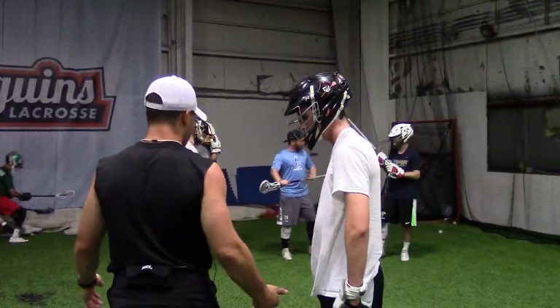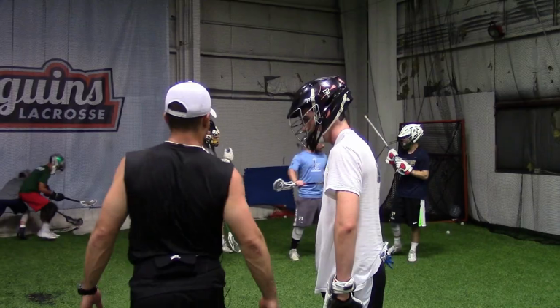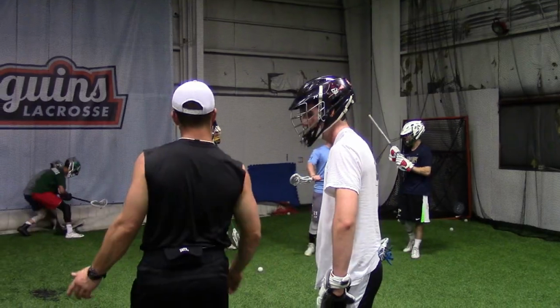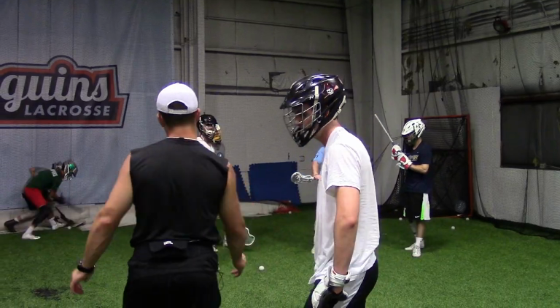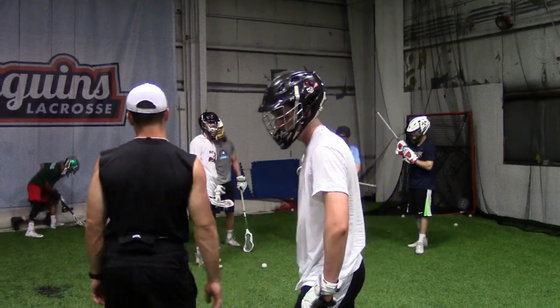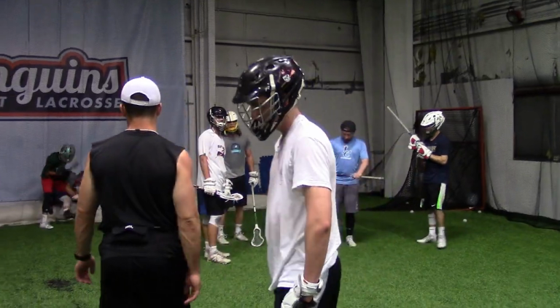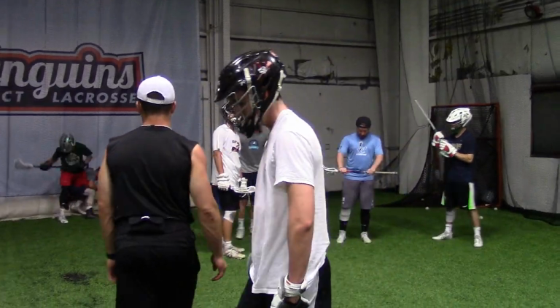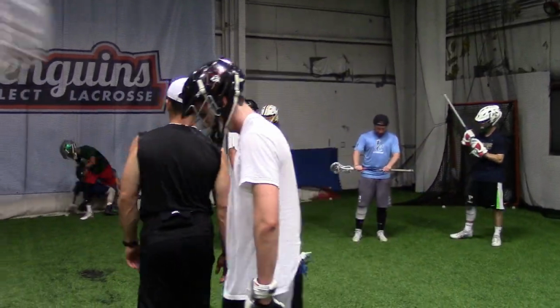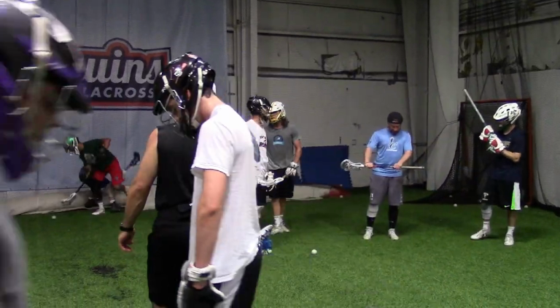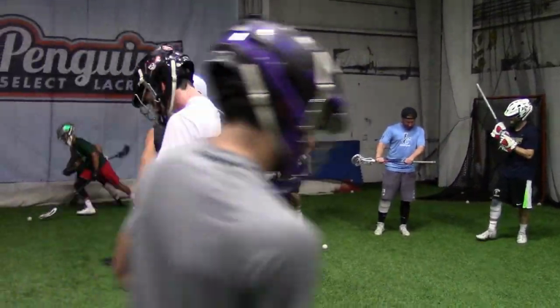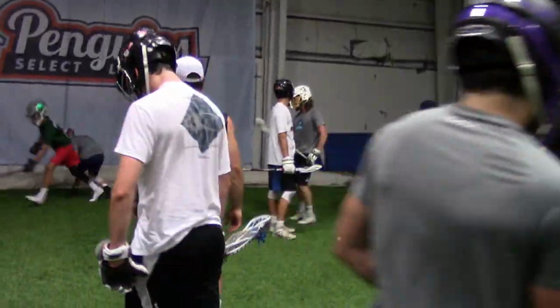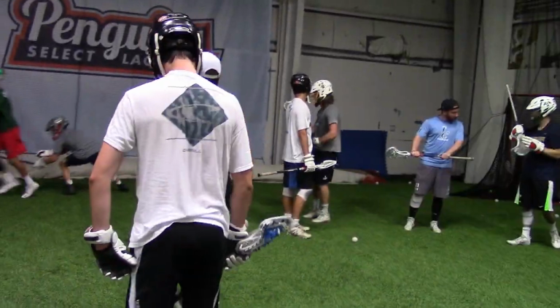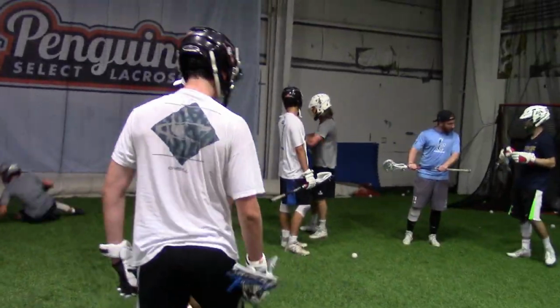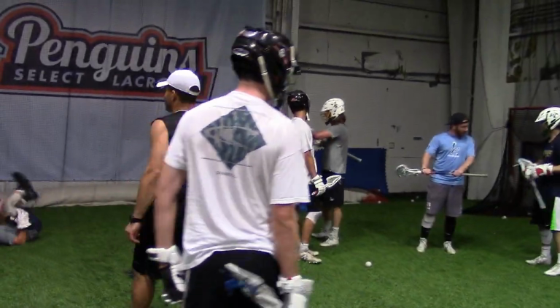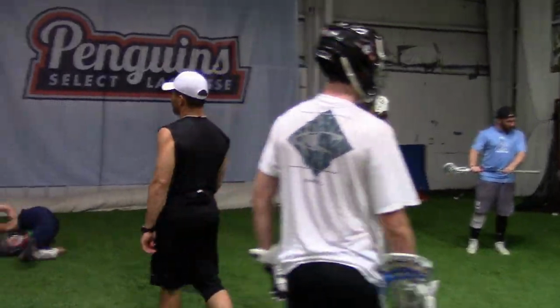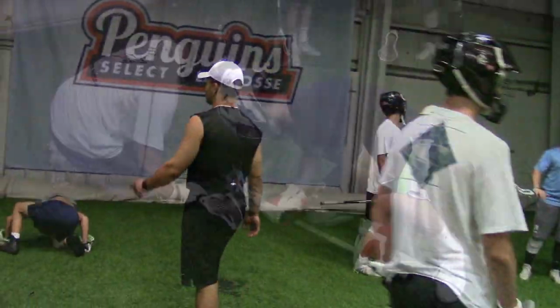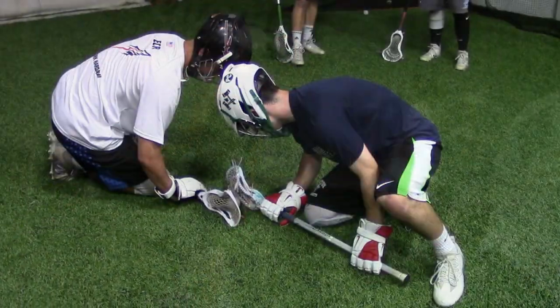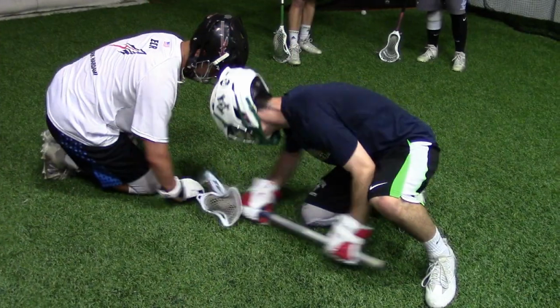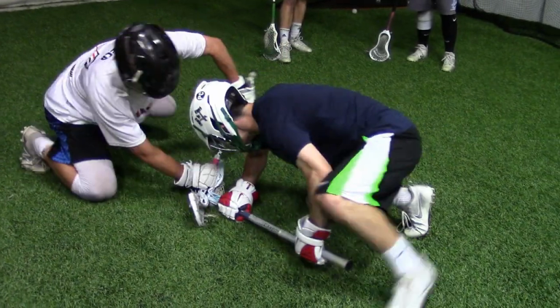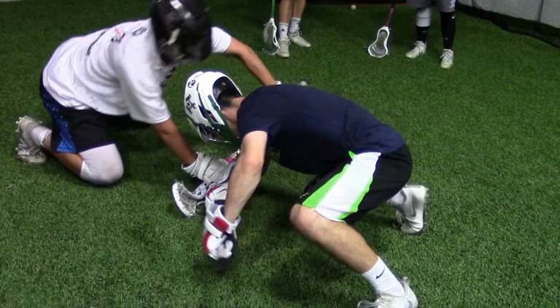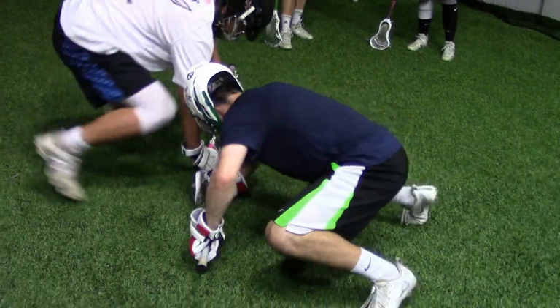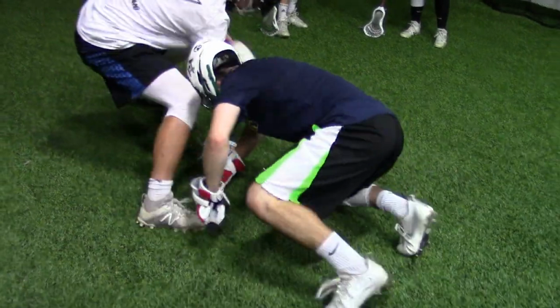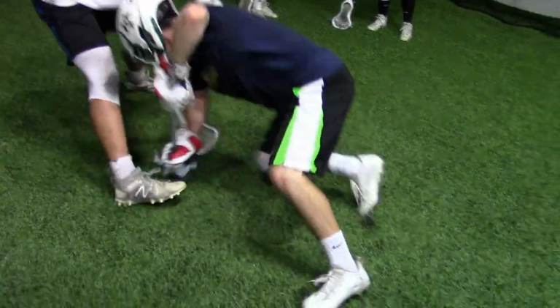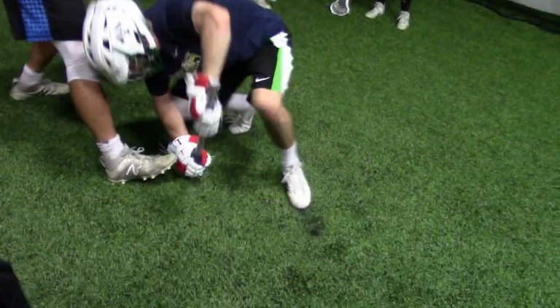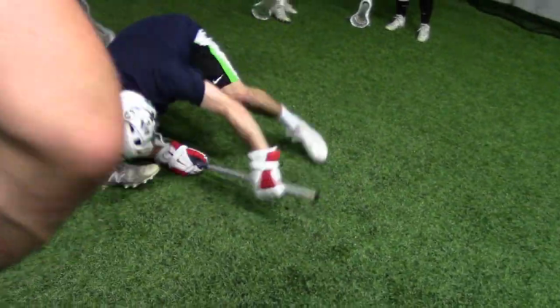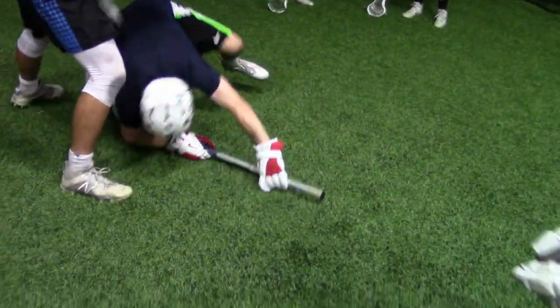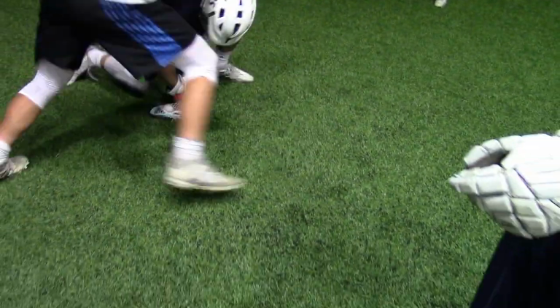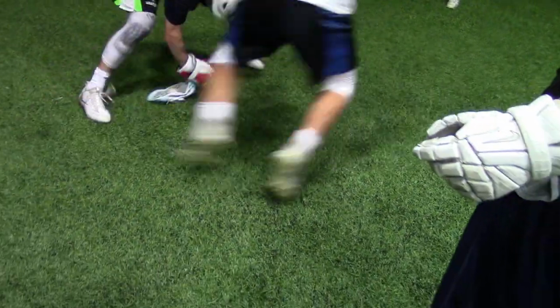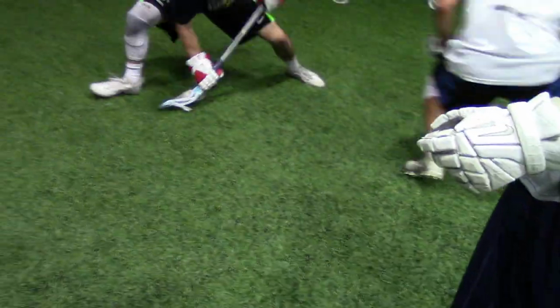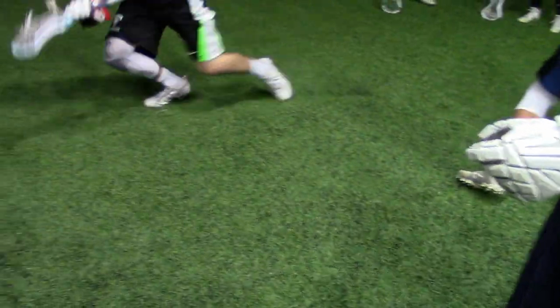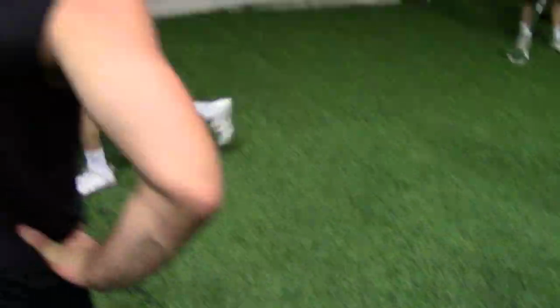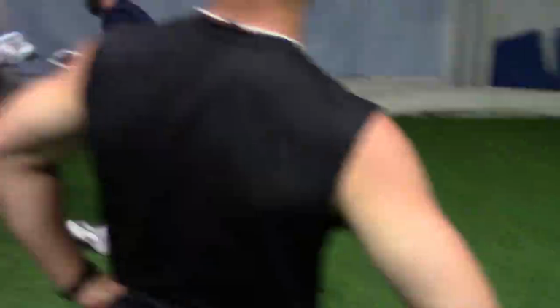Just trust yourself. Breathe. Relax. Yeah. That's a push on green. Good job, Davis. Good right top.